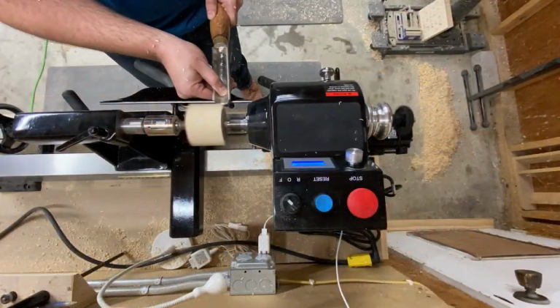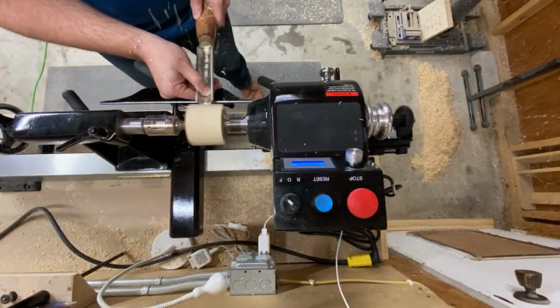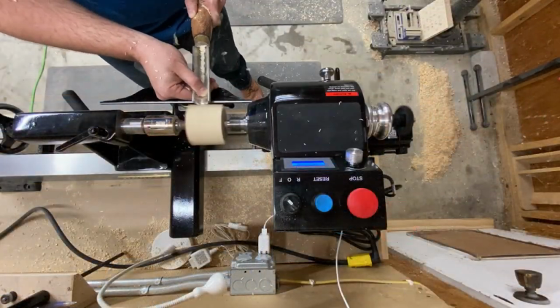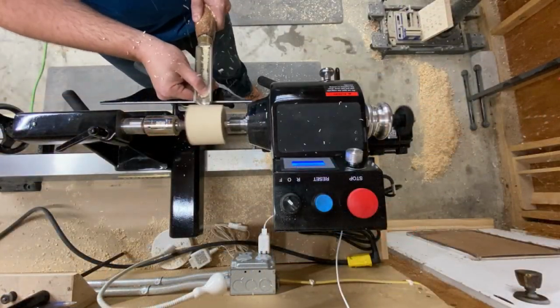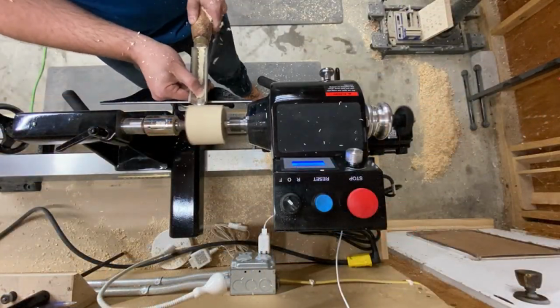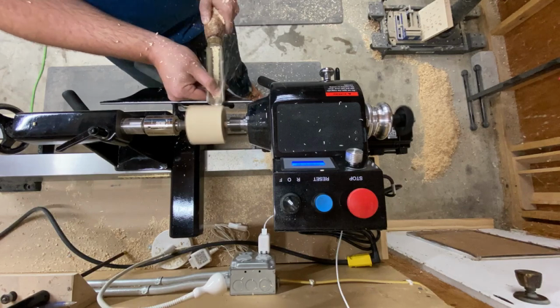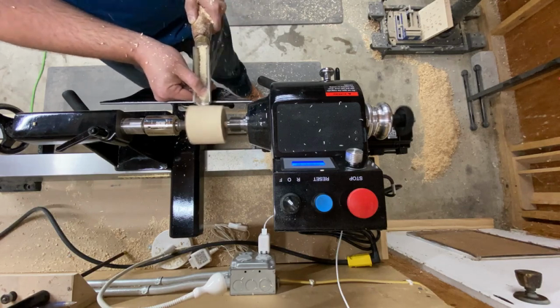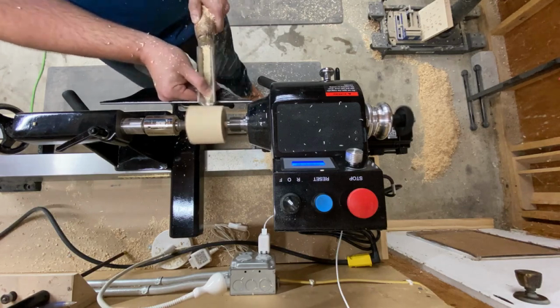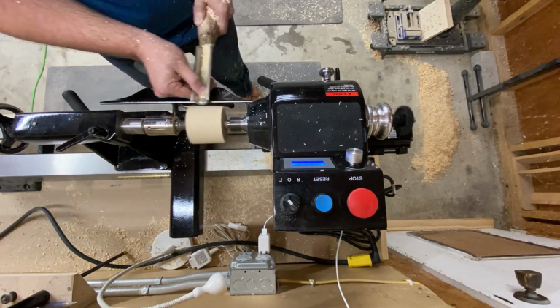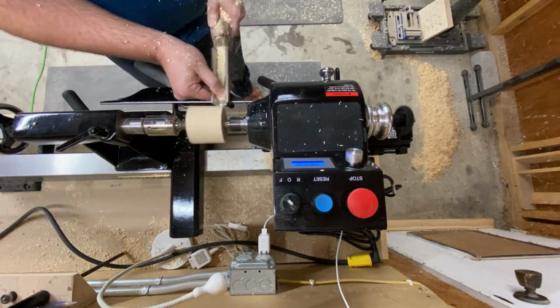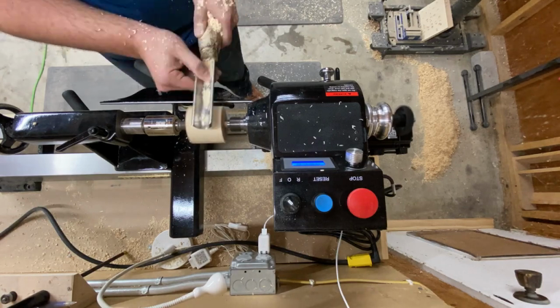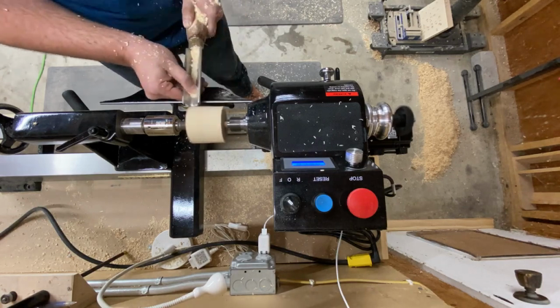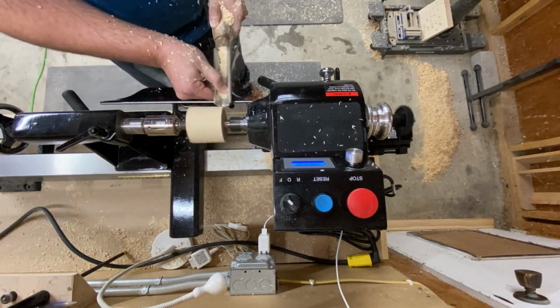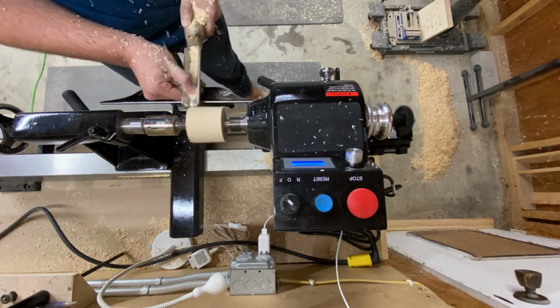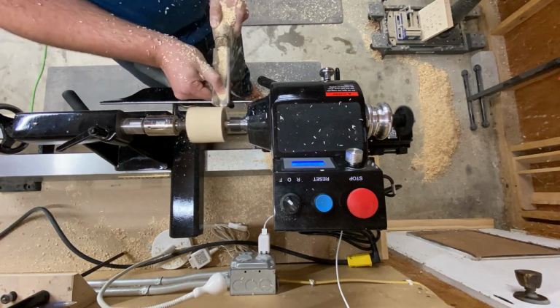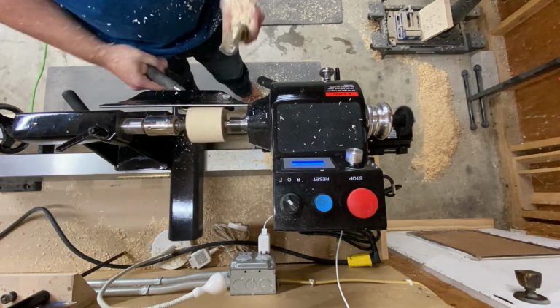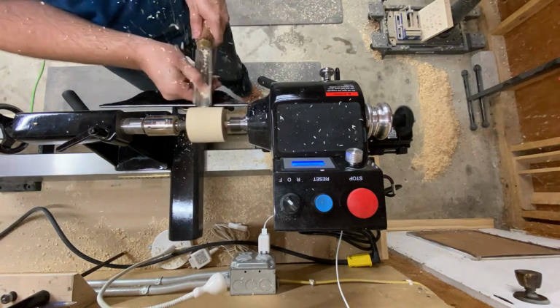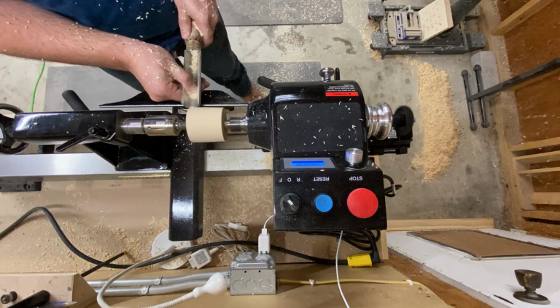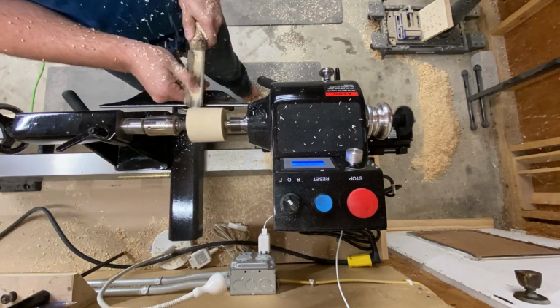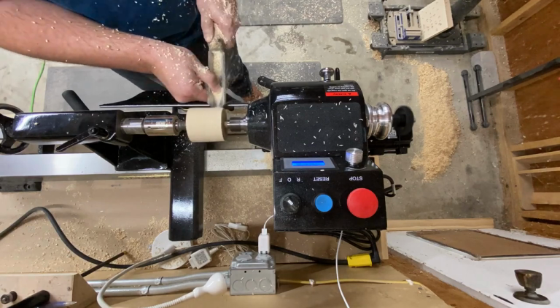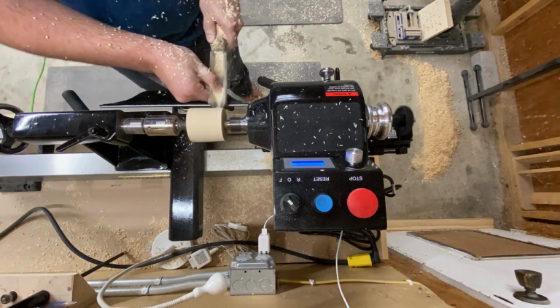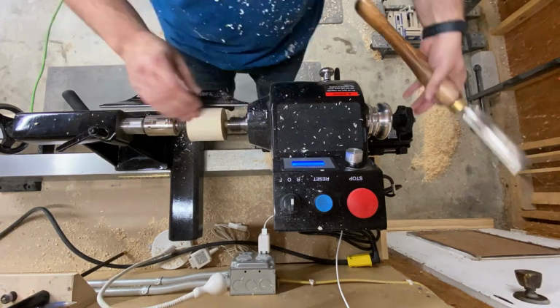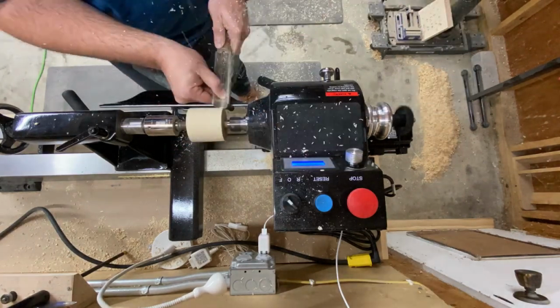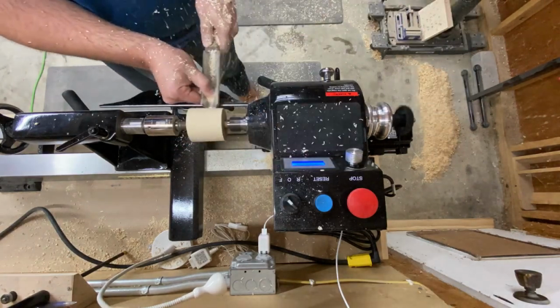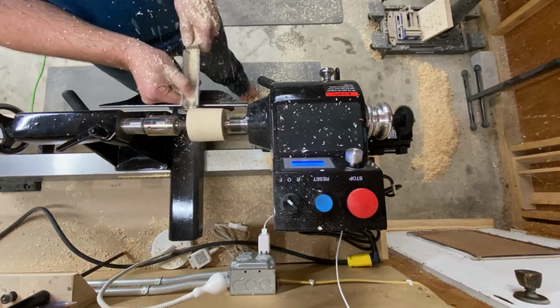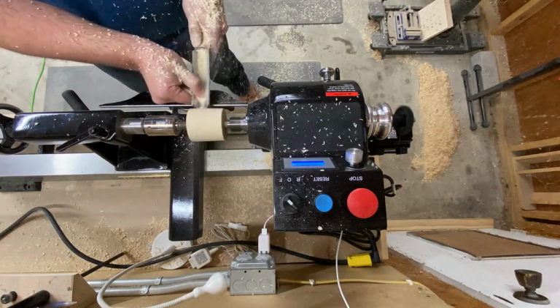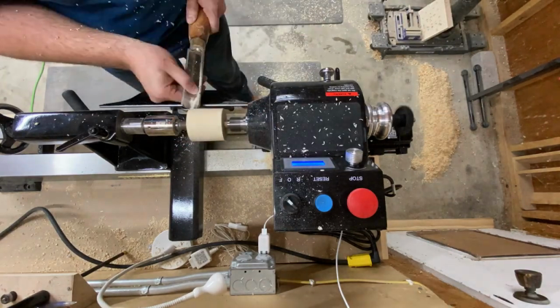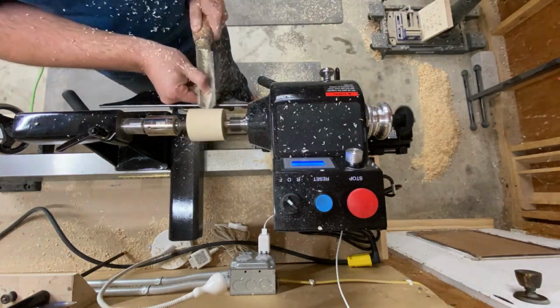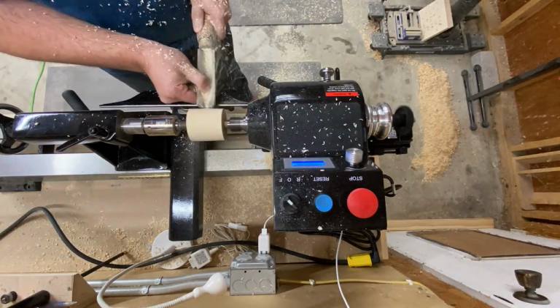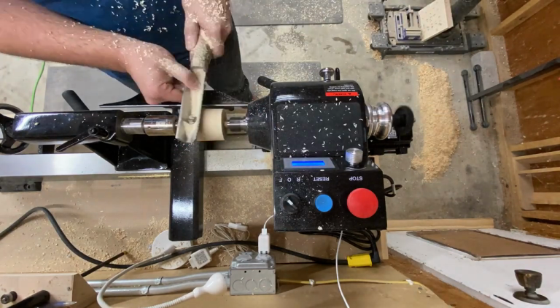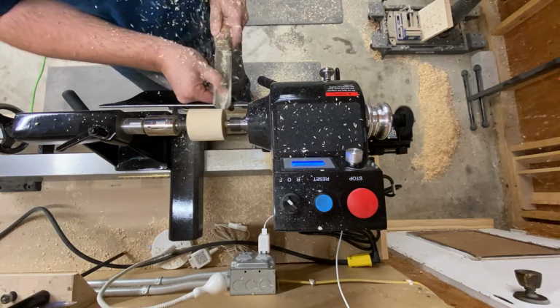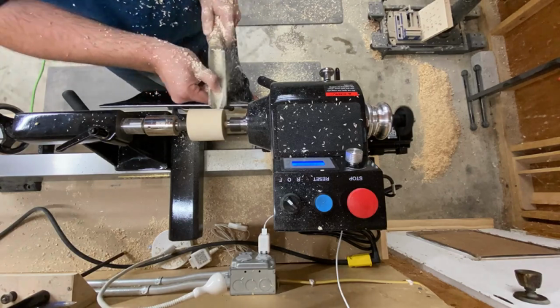I use tailstock support as long as possible with these because the weak point is the connection between the dowel and the blank. Too much lateral pressure without tailstock support could cause this thing to go flying. Here you can see me turning it round and then truing up both ends.